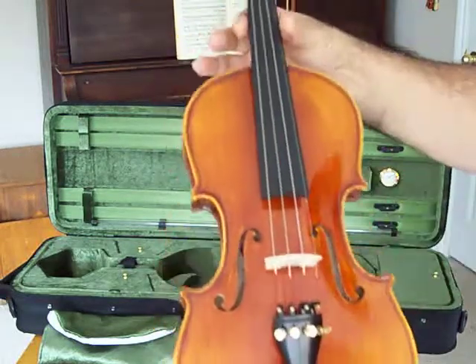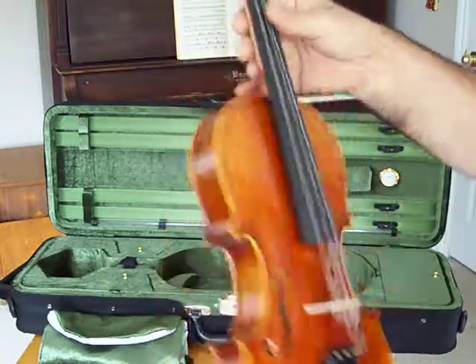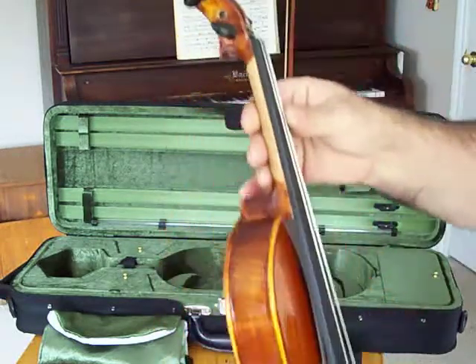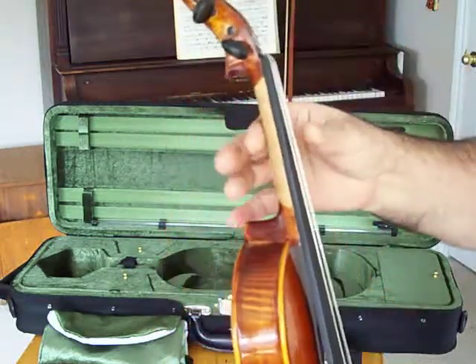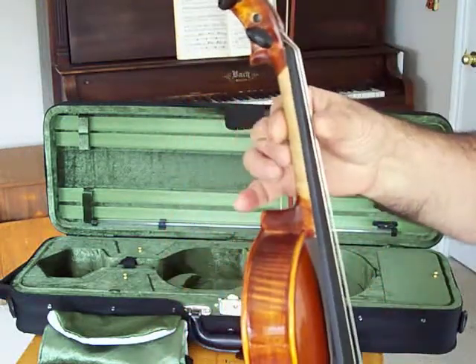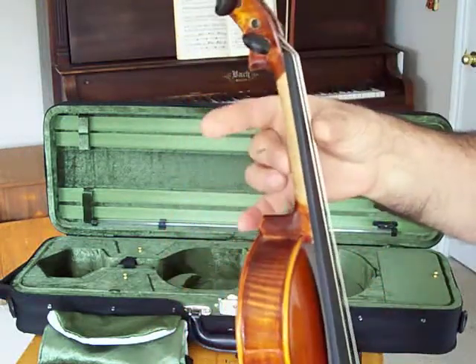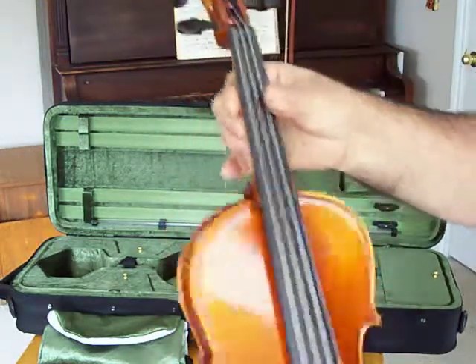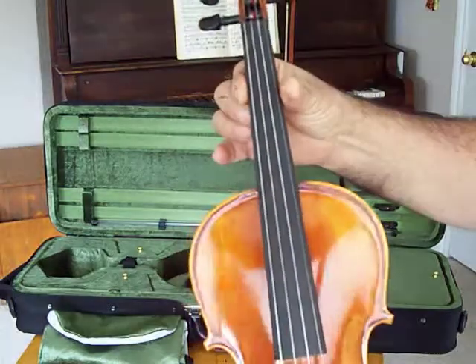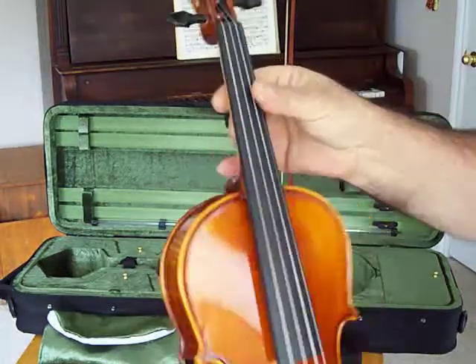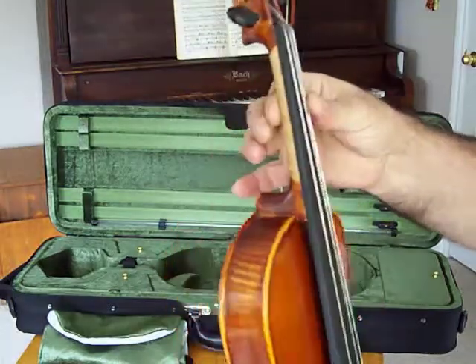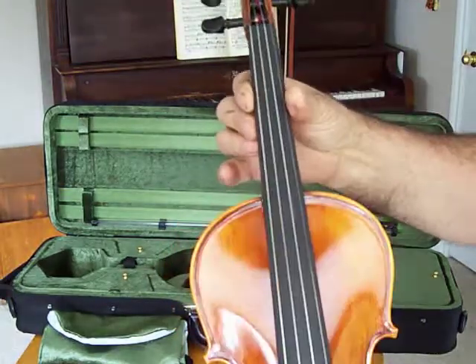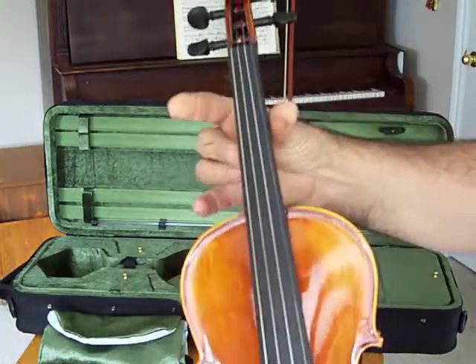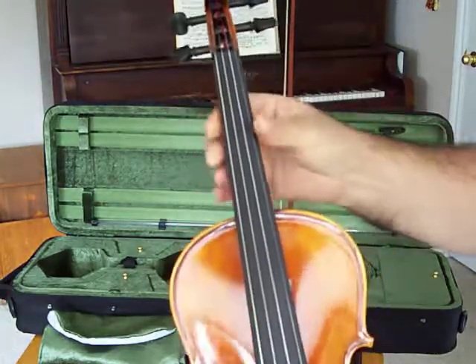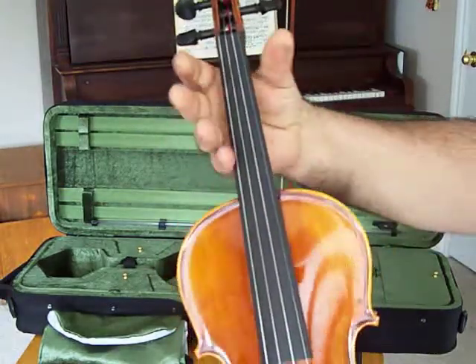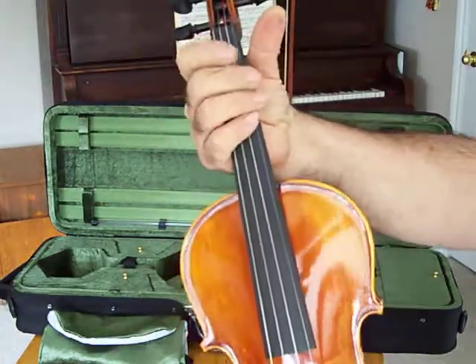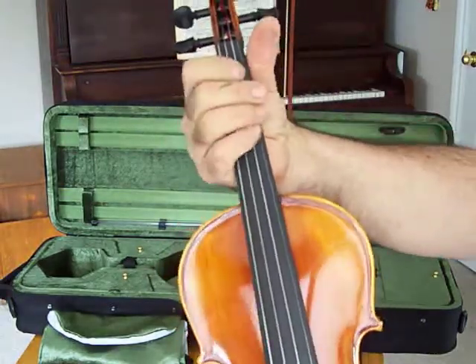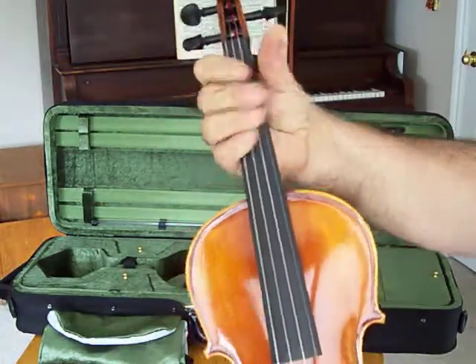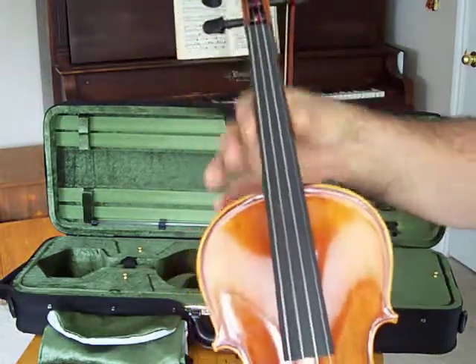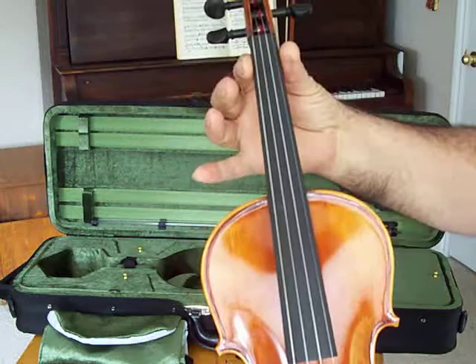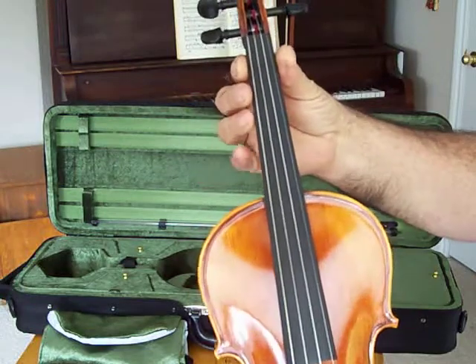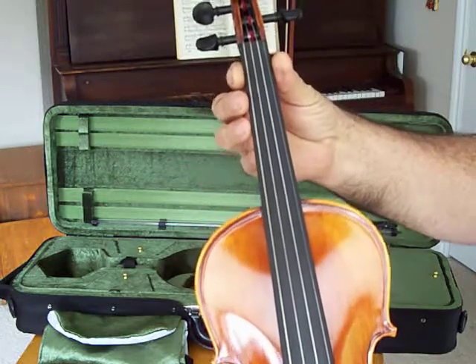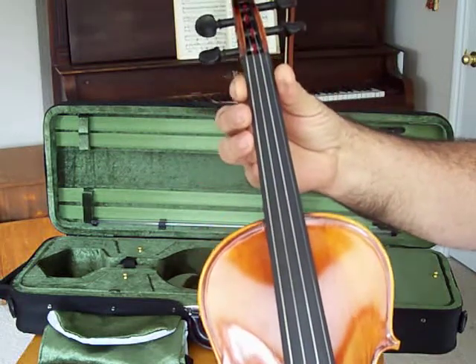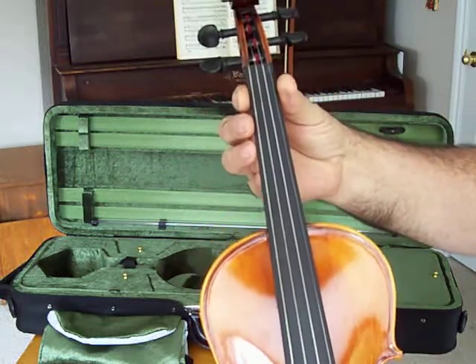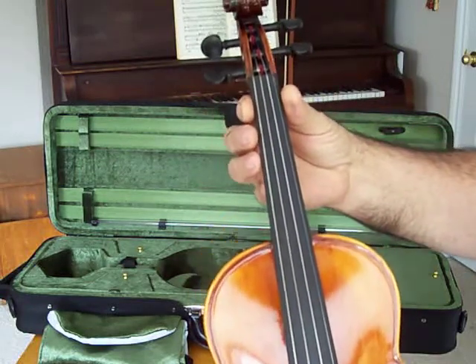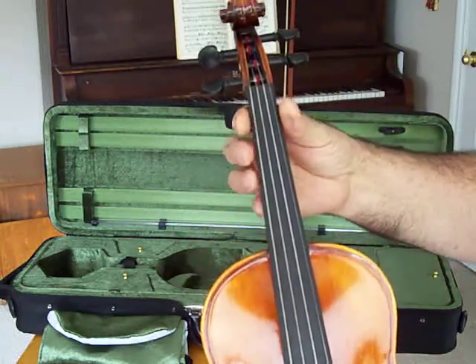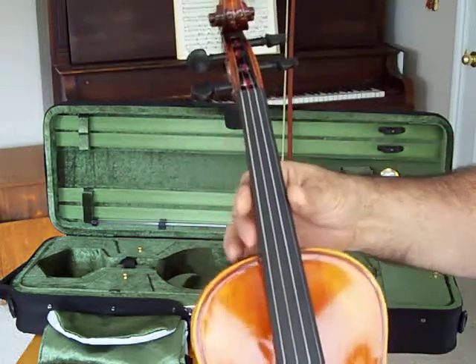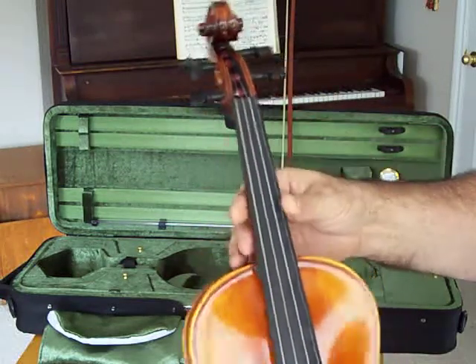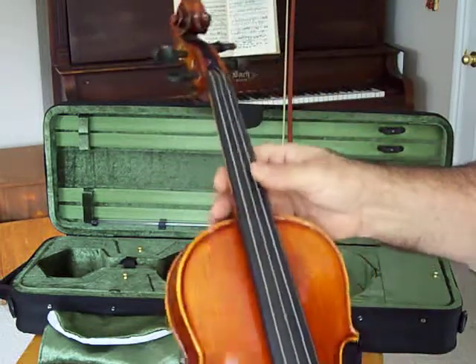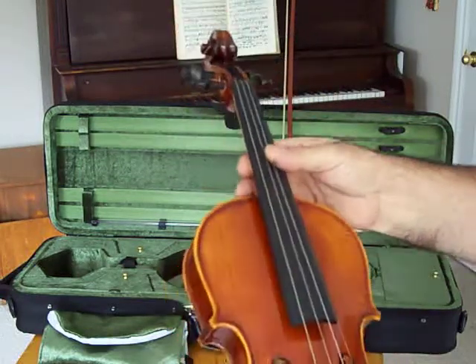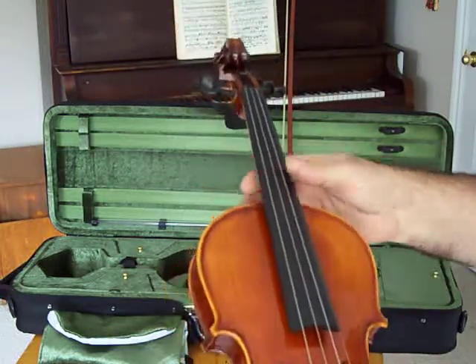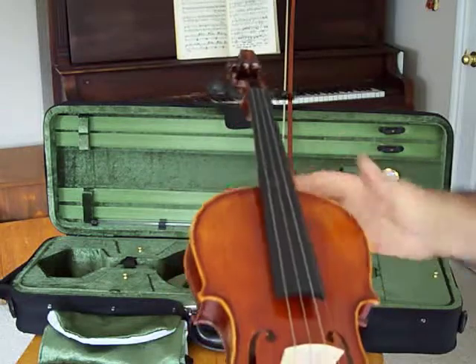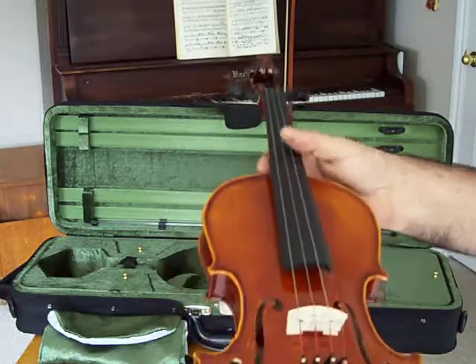The neck — especially the neck — it's not too fat, not too narrow, not too wide, just perfect for fingering, which is a very overlooked feature in many well-made violins.